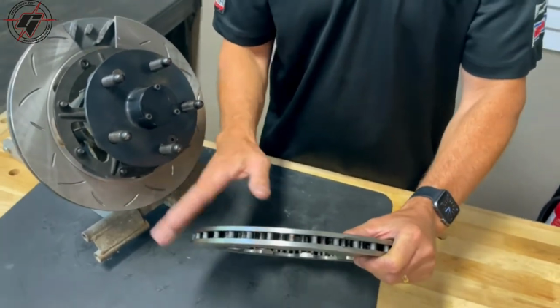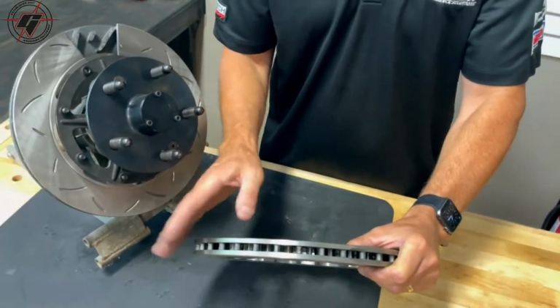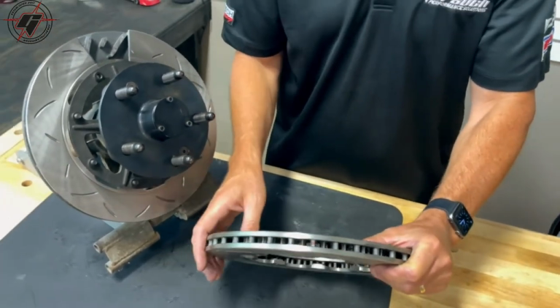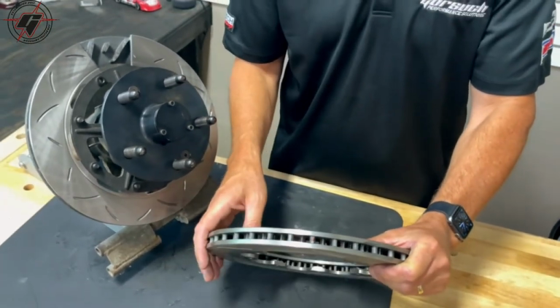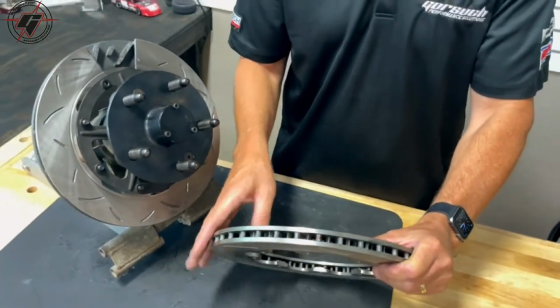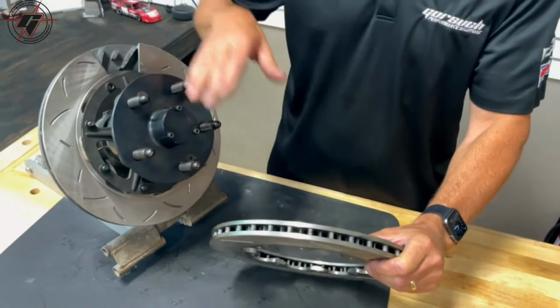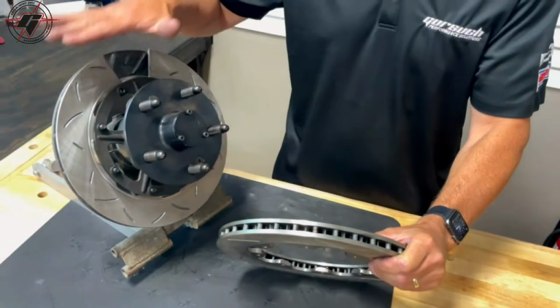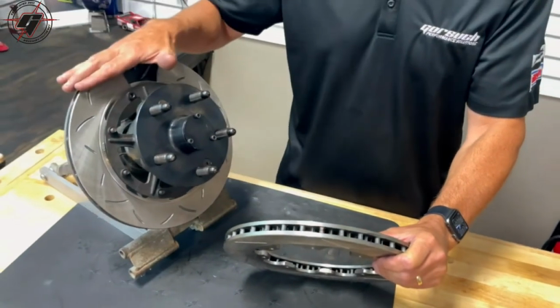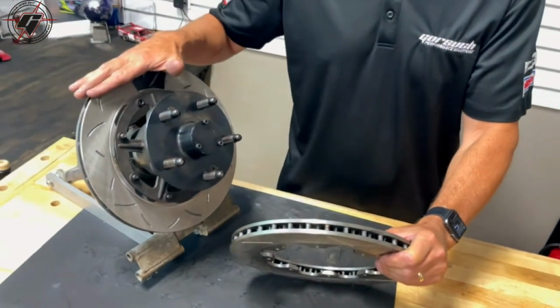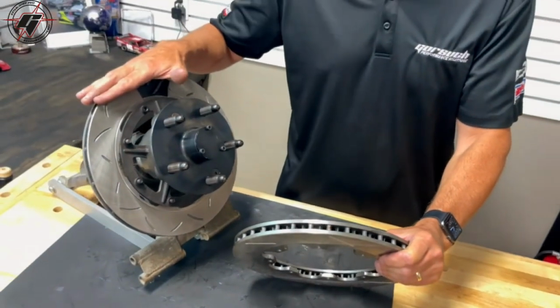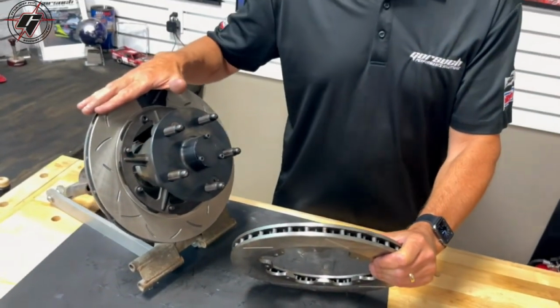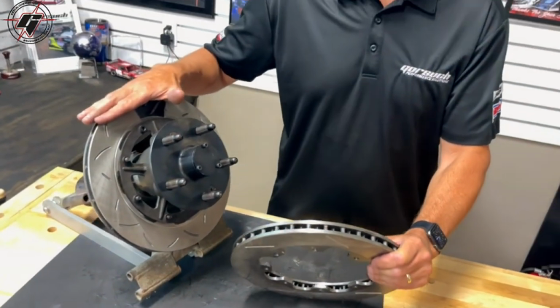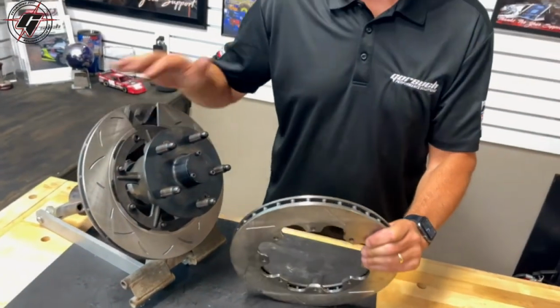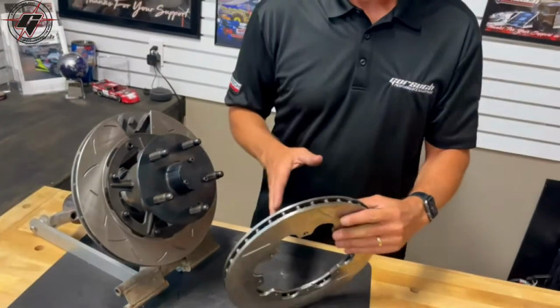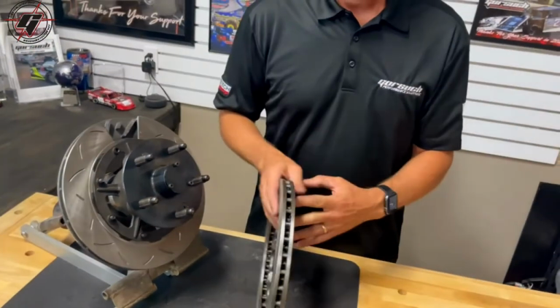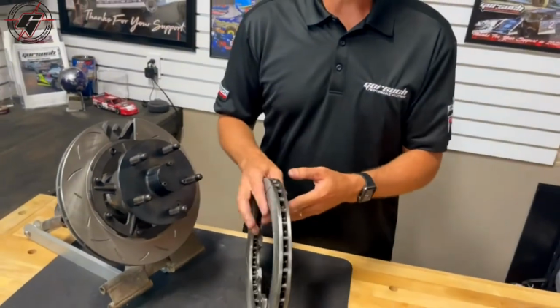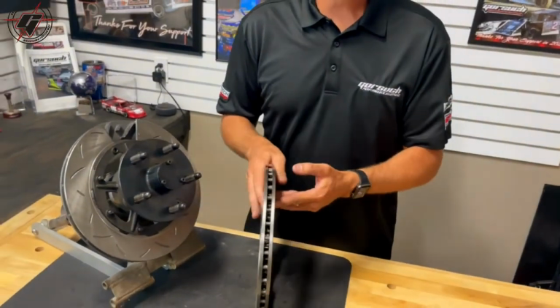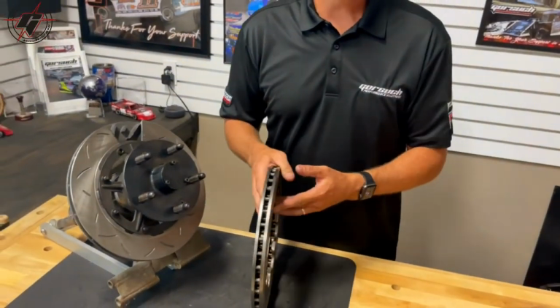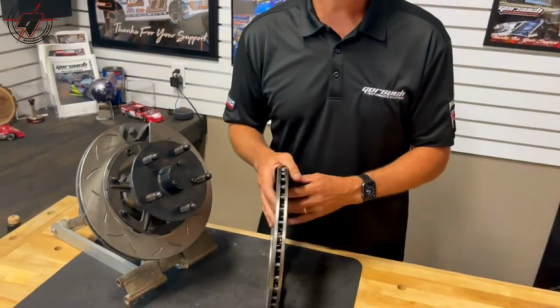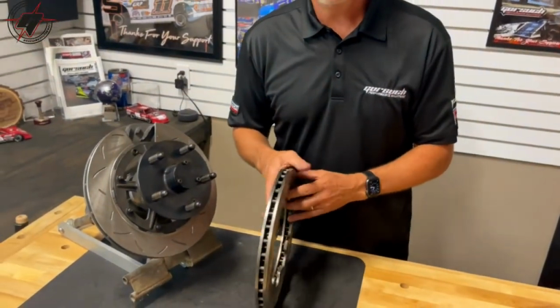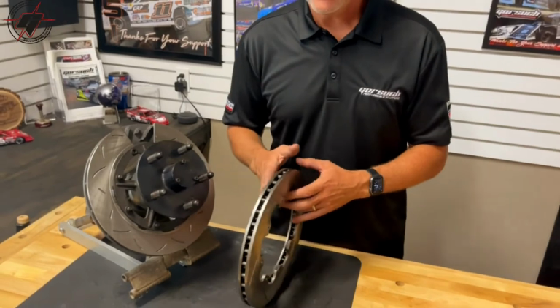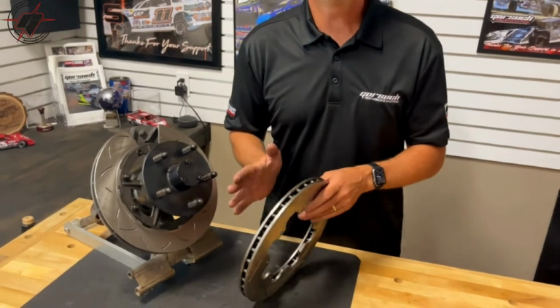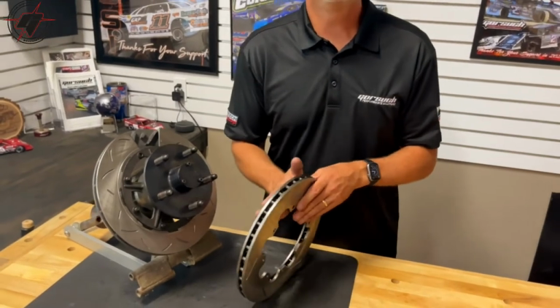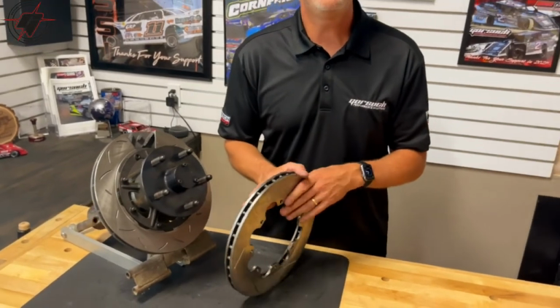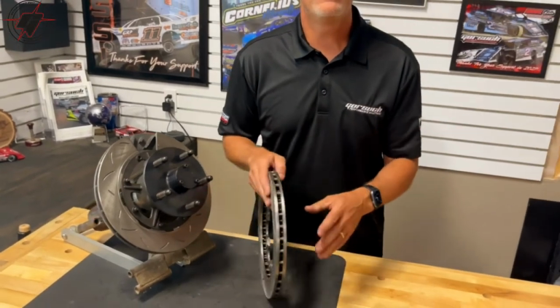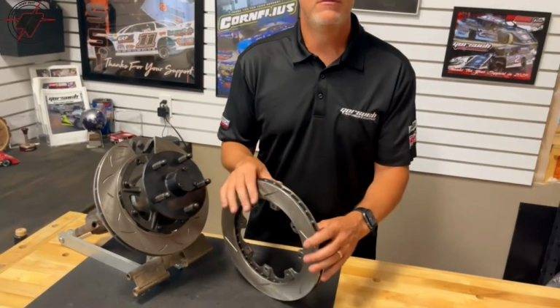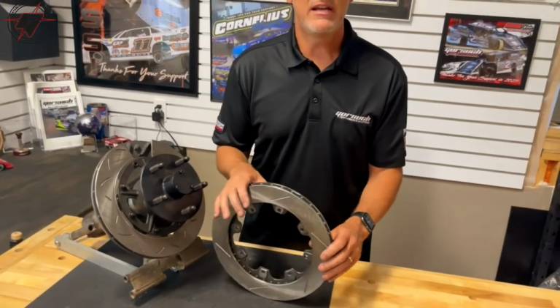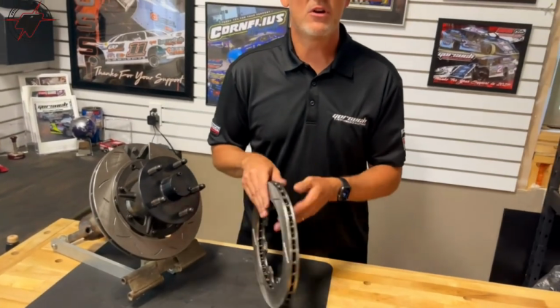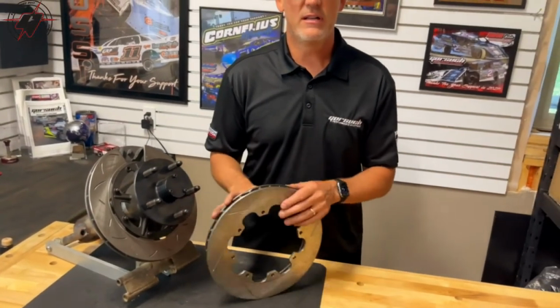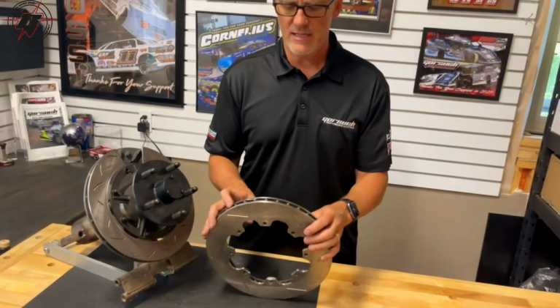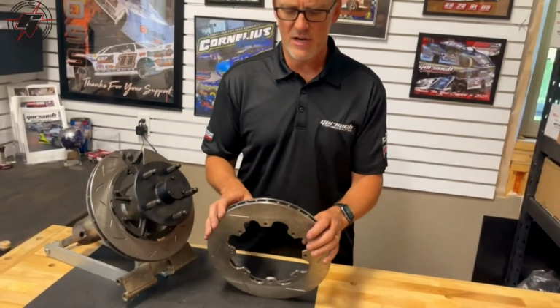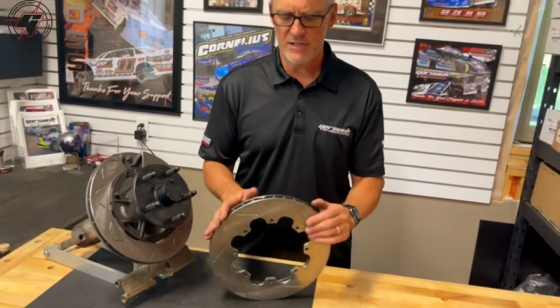It's a very tough and durable rotor — about an eight pound rotor versus our standard six pound late model rotor. This will take a little more heat and abuse, and it can be run on either side of the car. Like I said, it's non-directional.